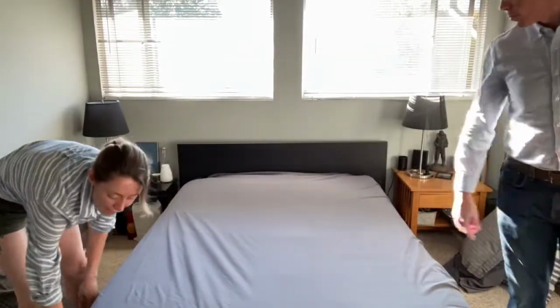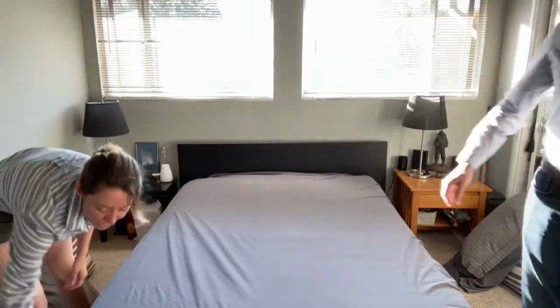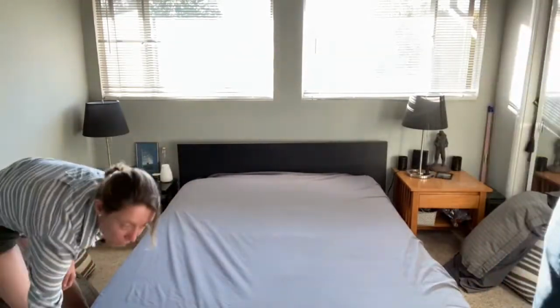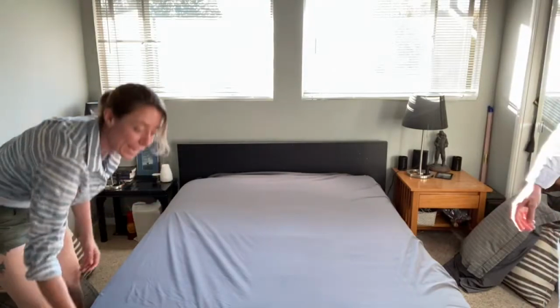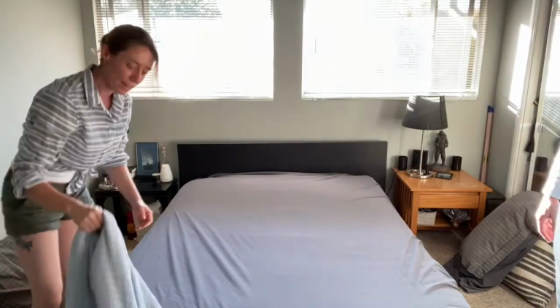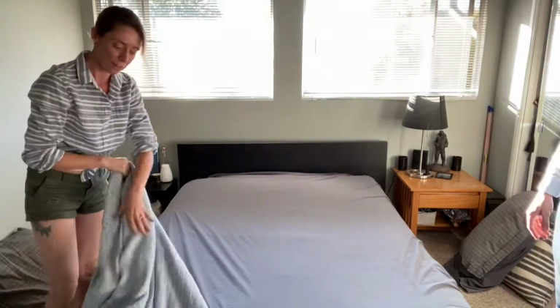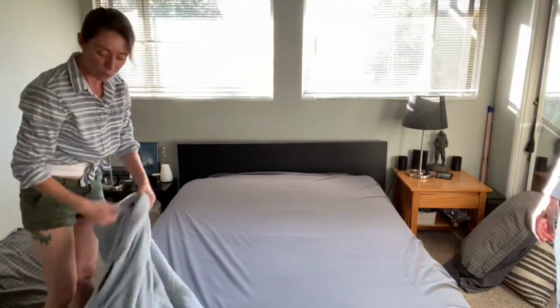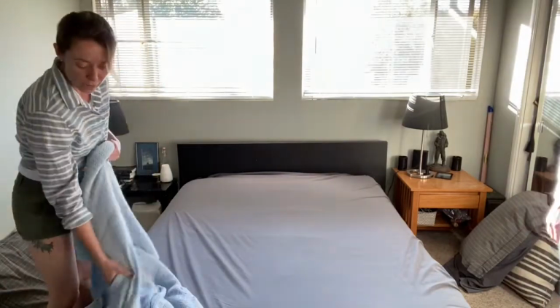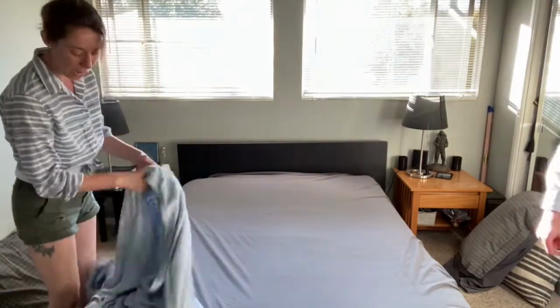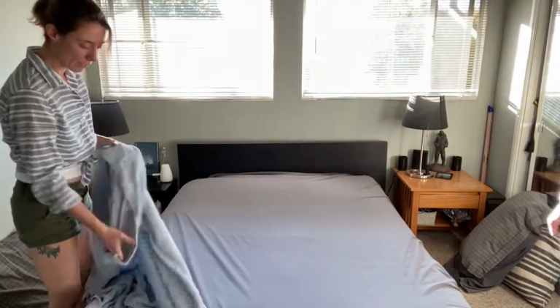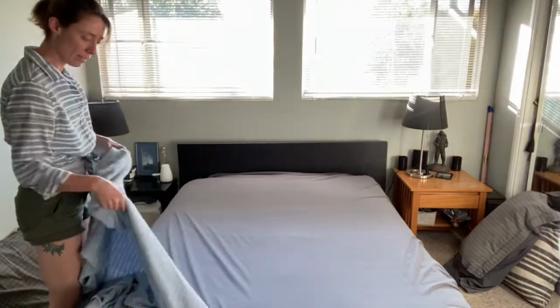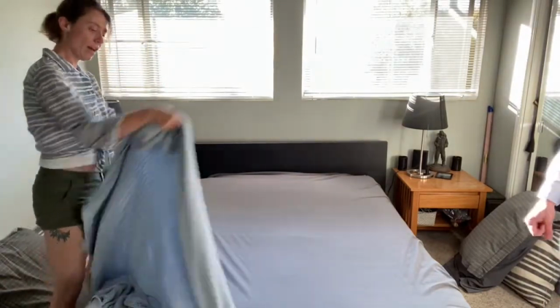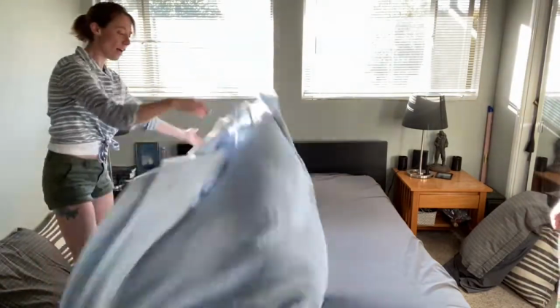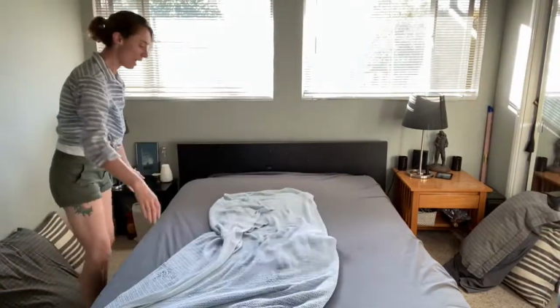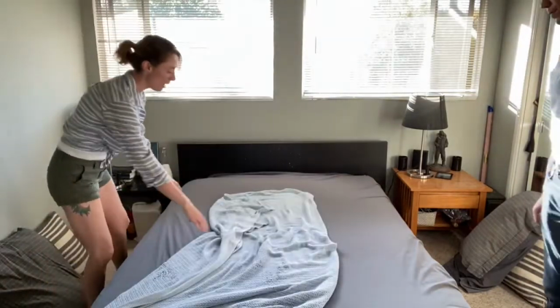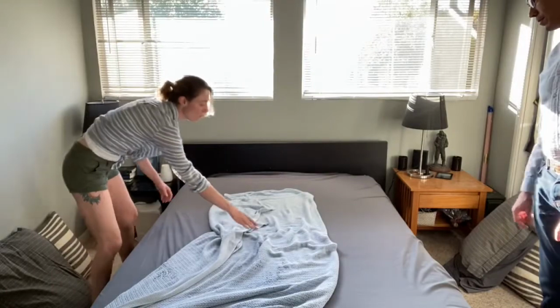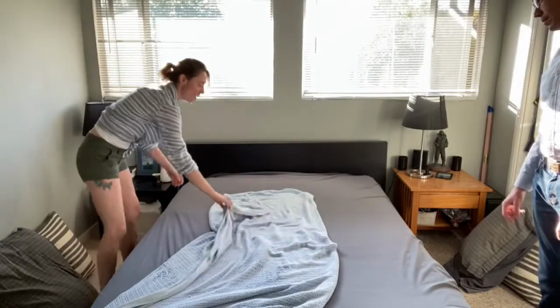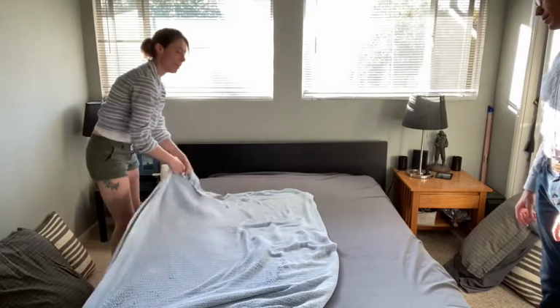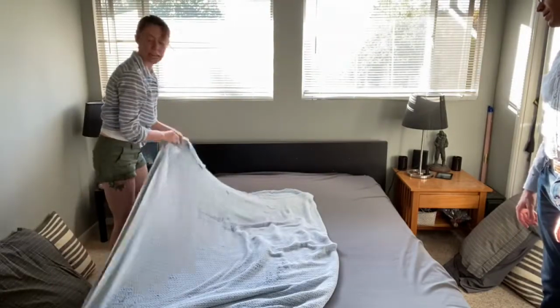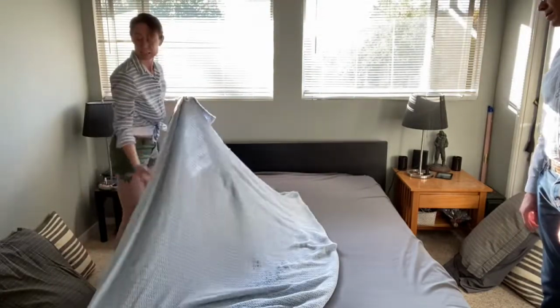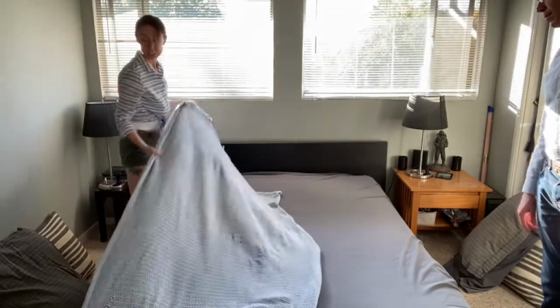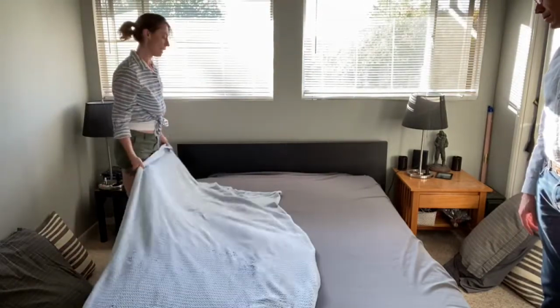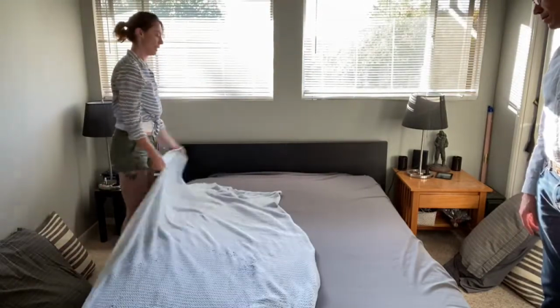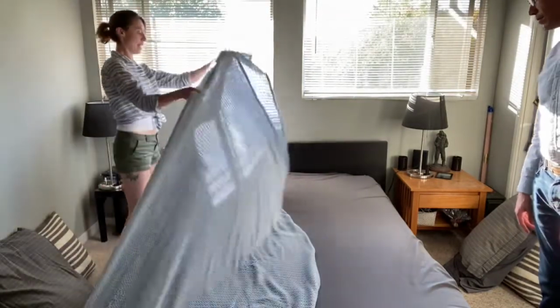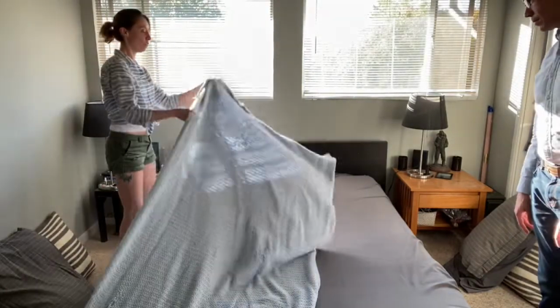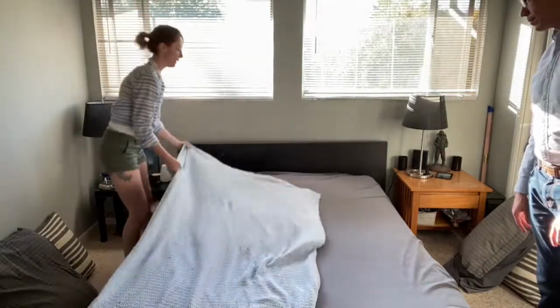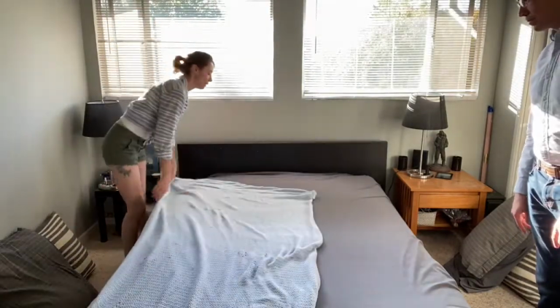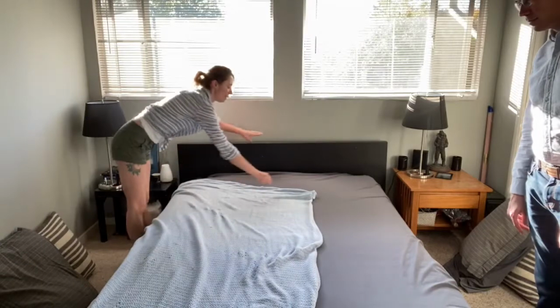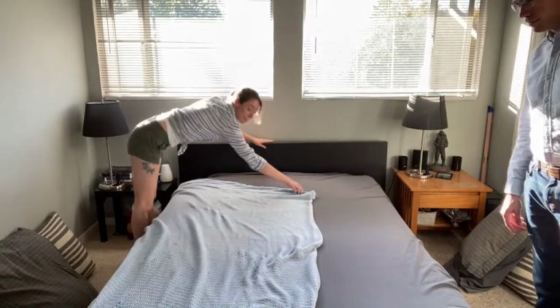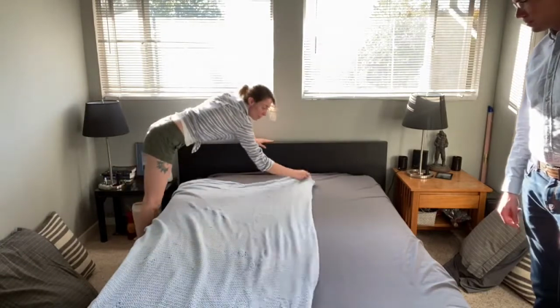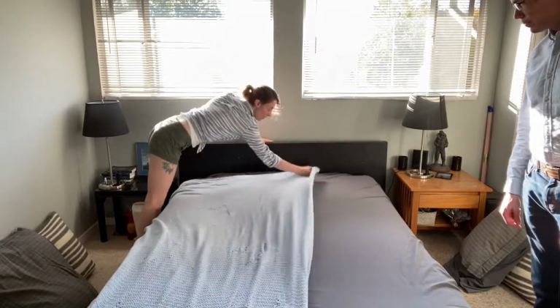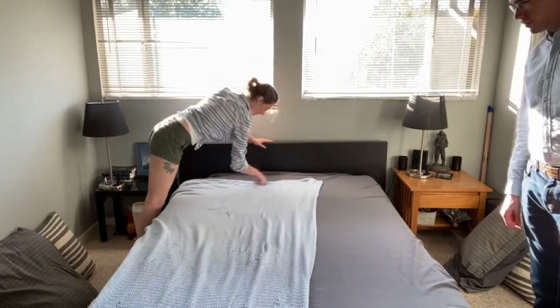Then if you have a blanket, you're gonna want to pull that up next. I only have a blanket on my half of the bed because I get chilly in the night. Andrew does not. So I just pull it up like so.